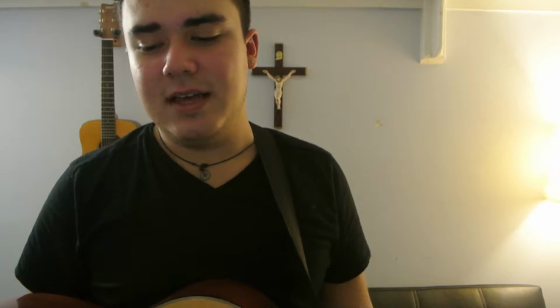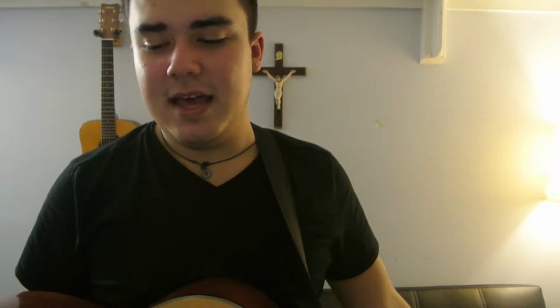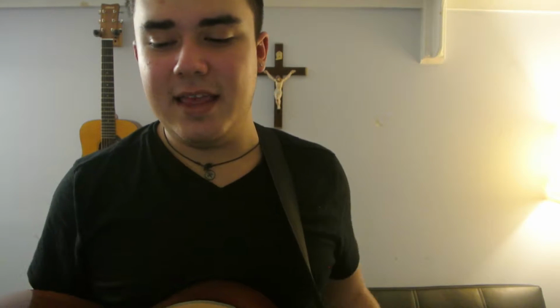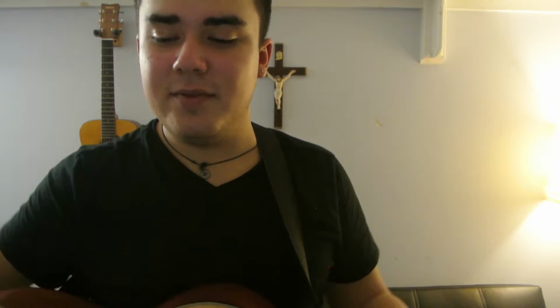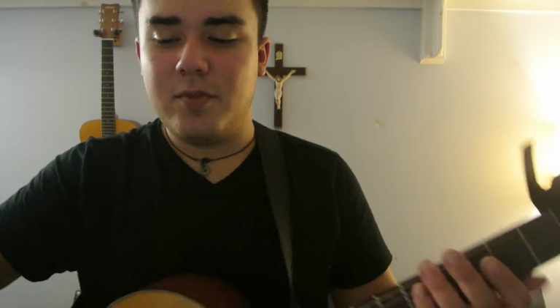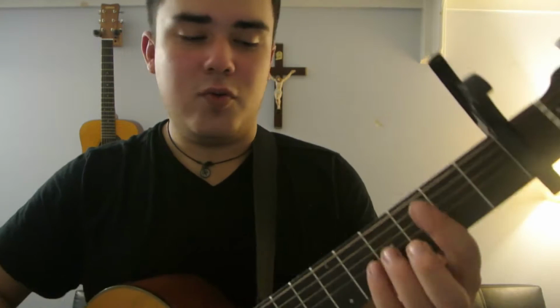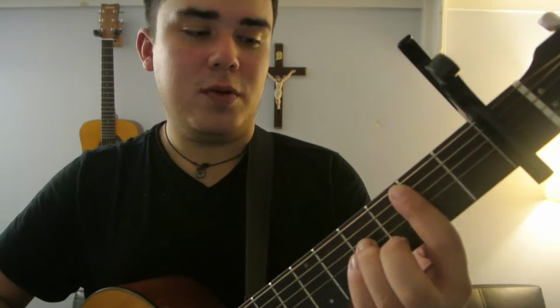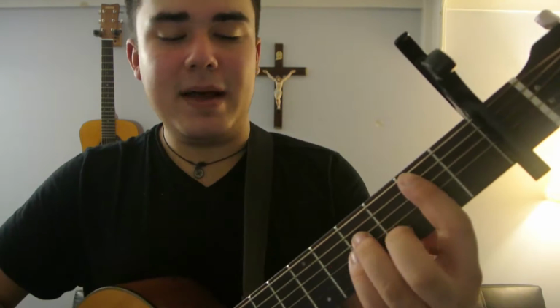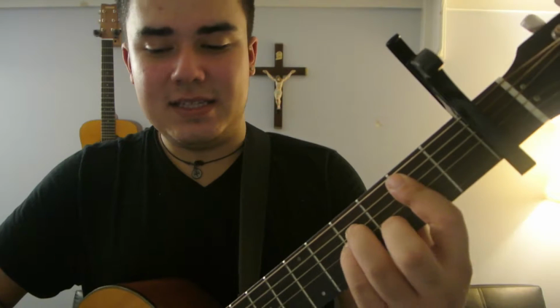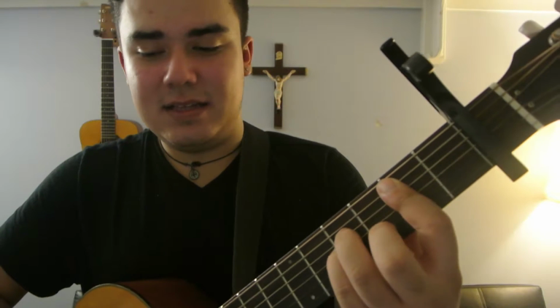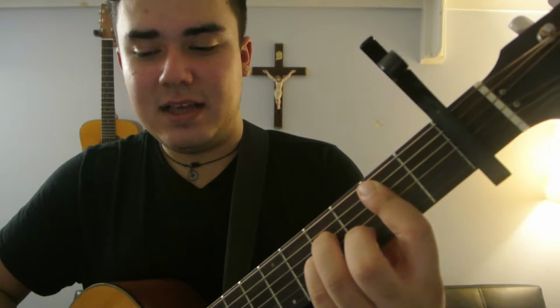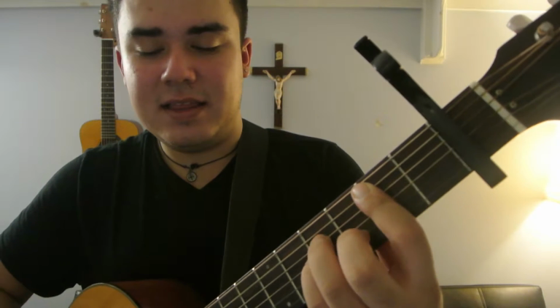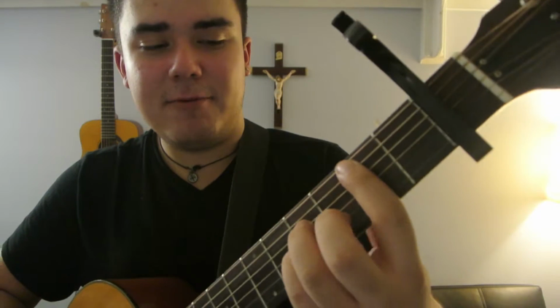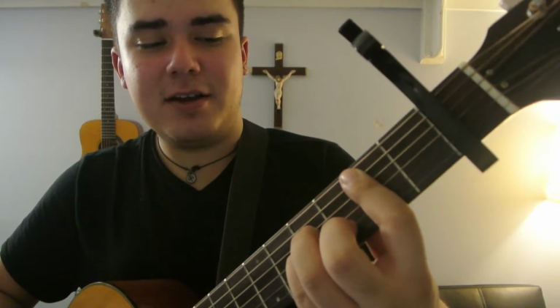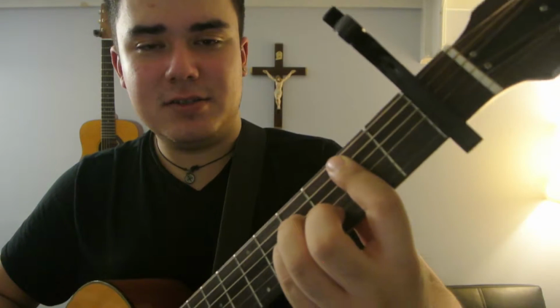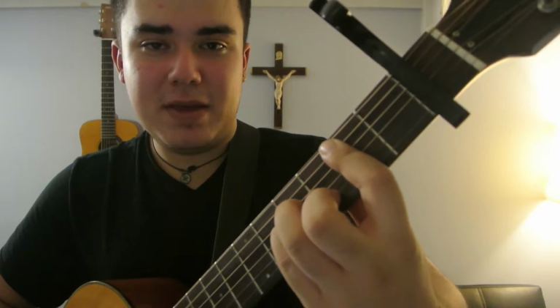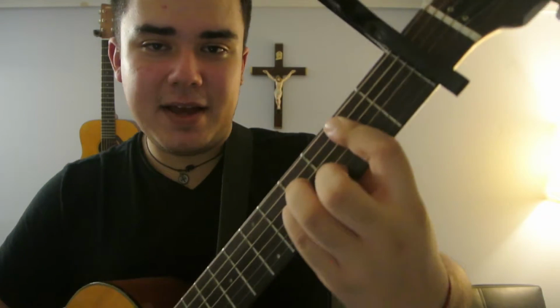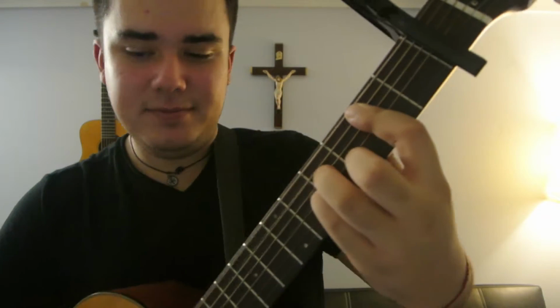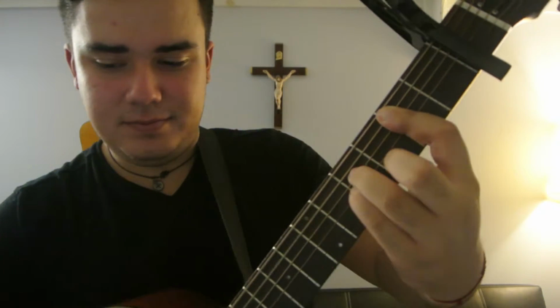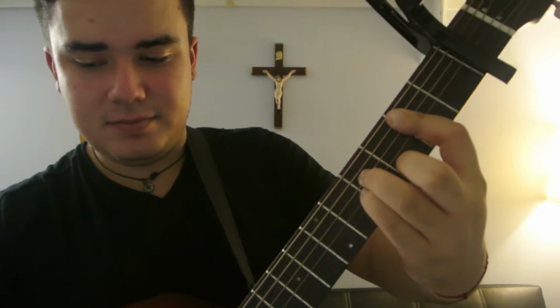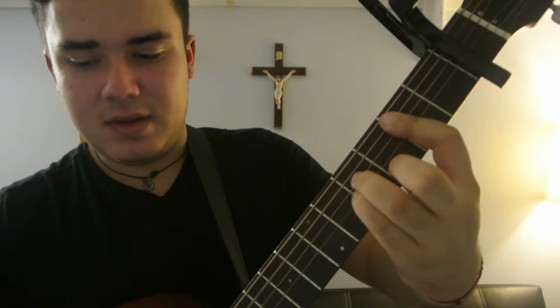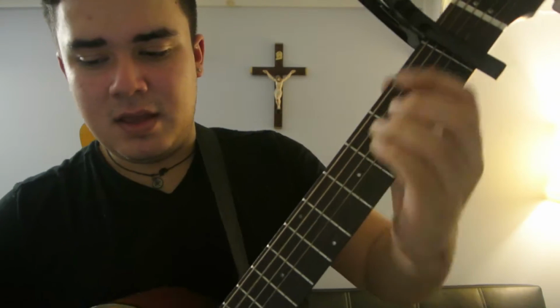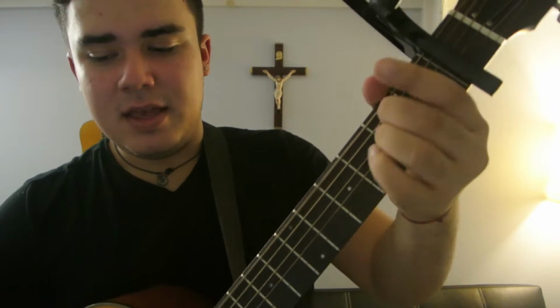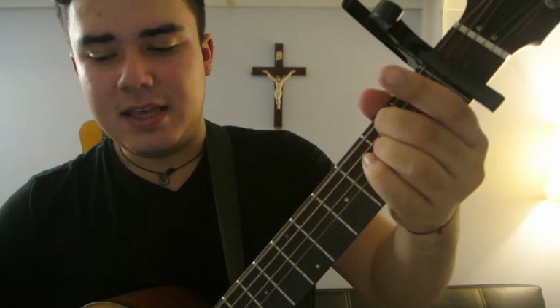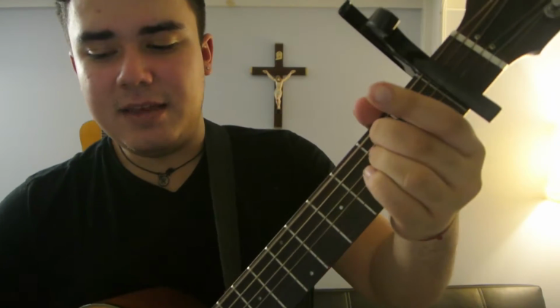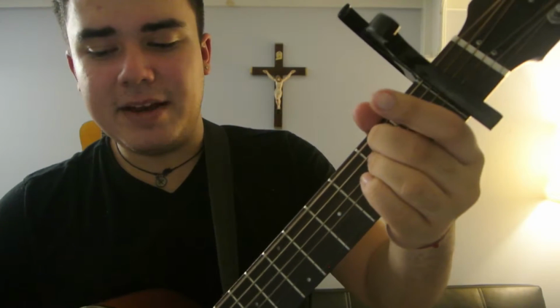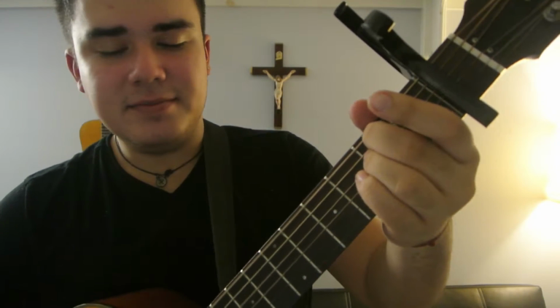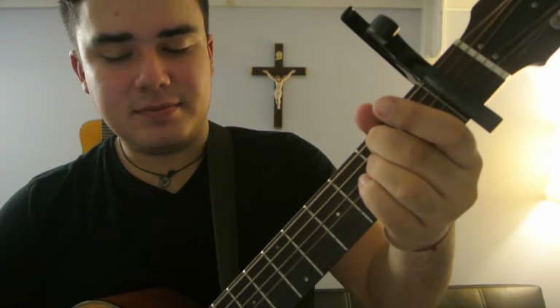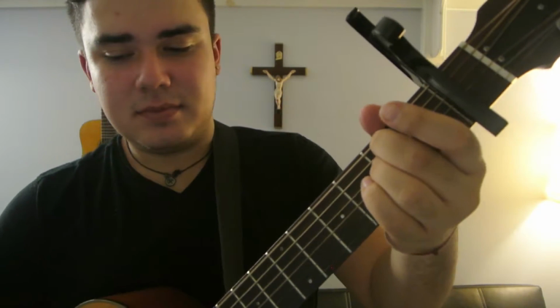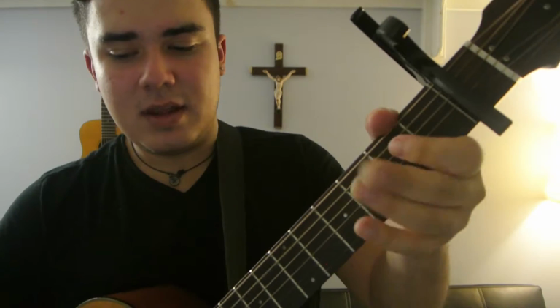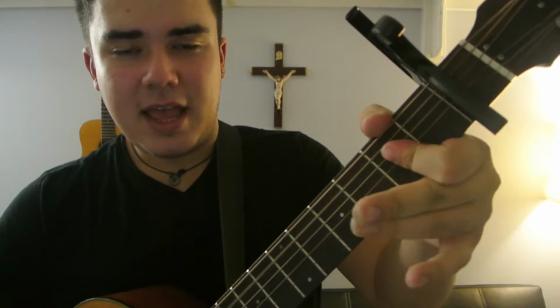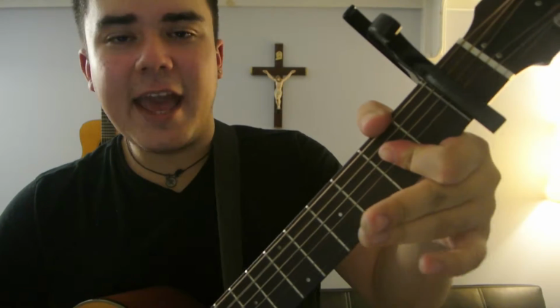And then we're going to go back to D, and then we're going to go to B minor, E minor, A.